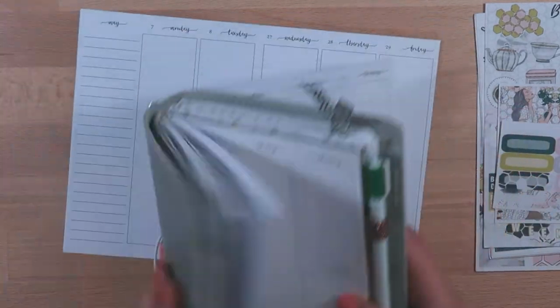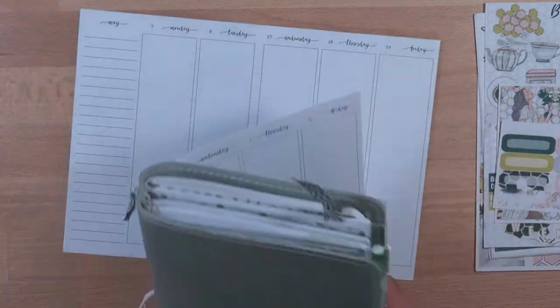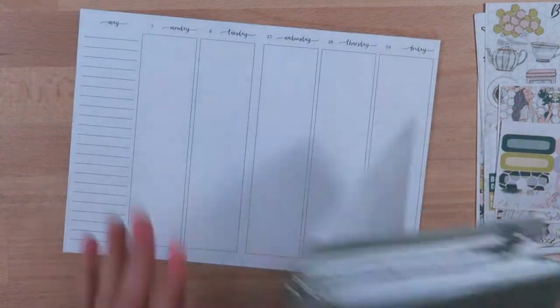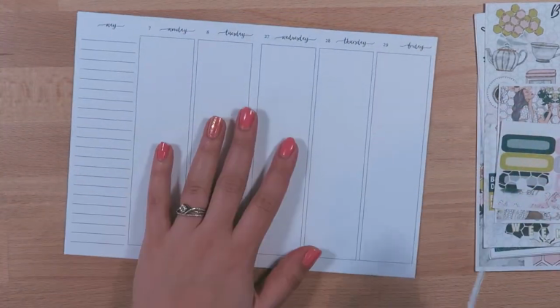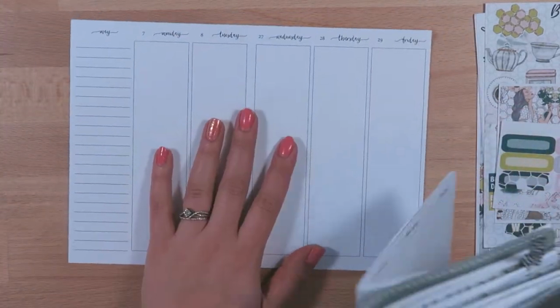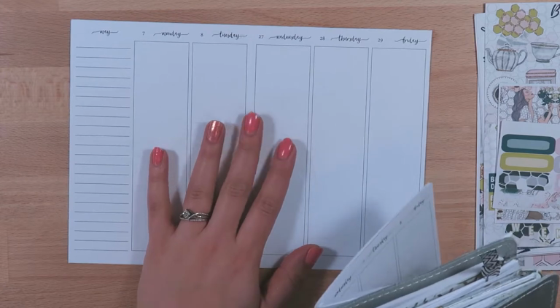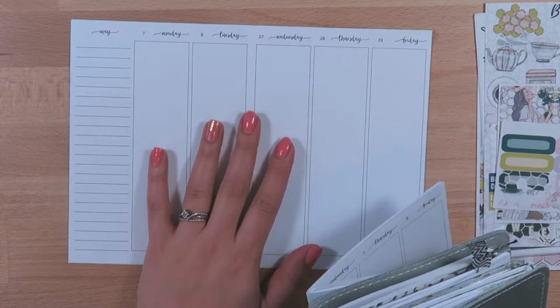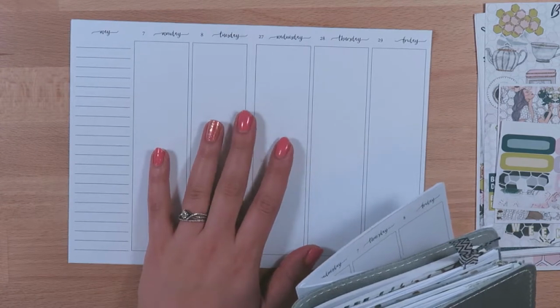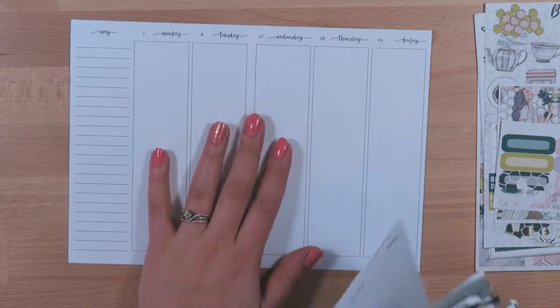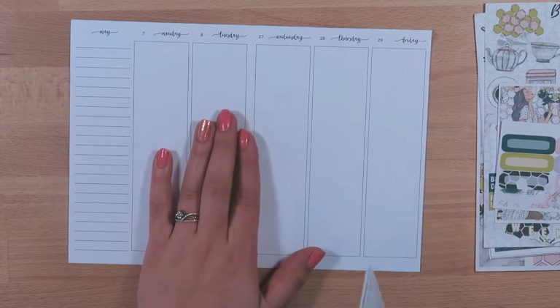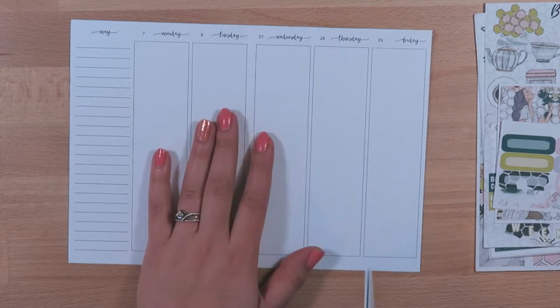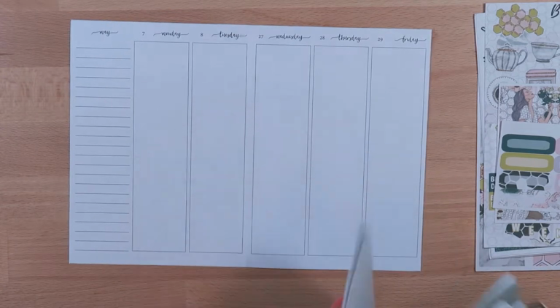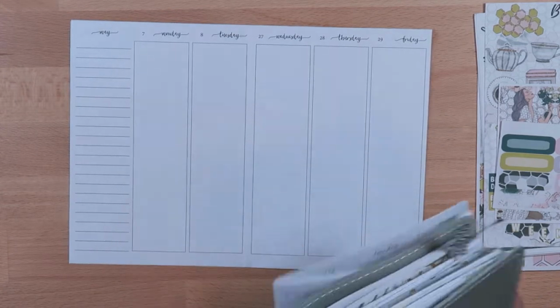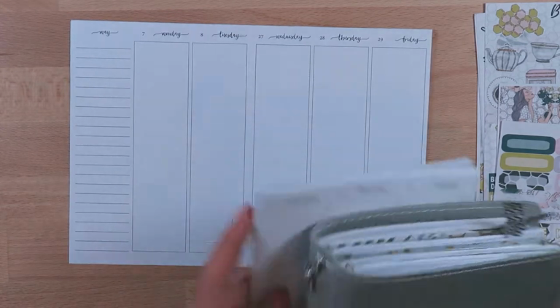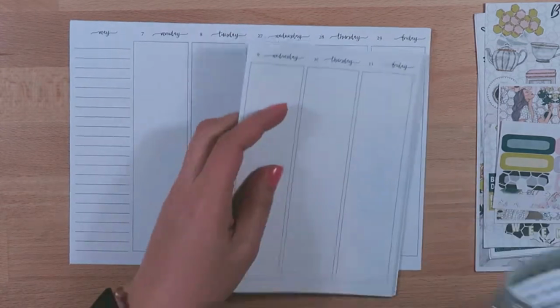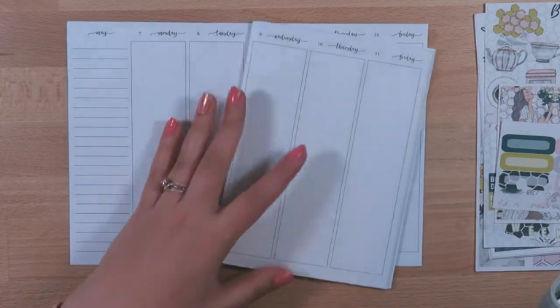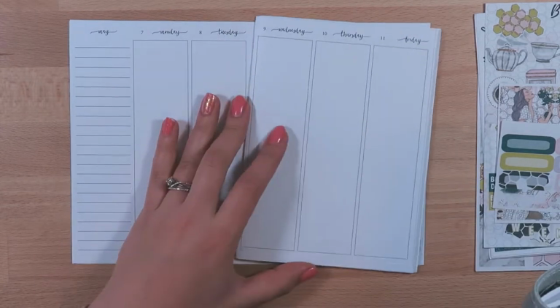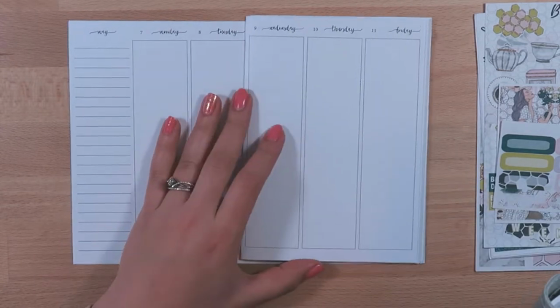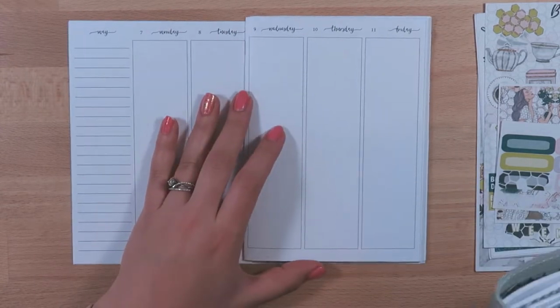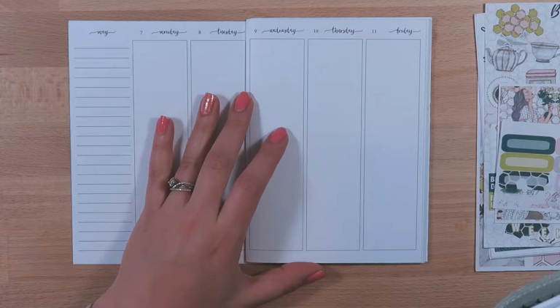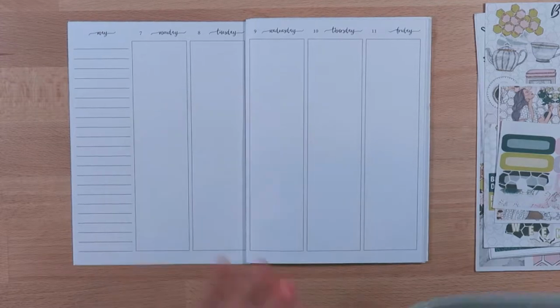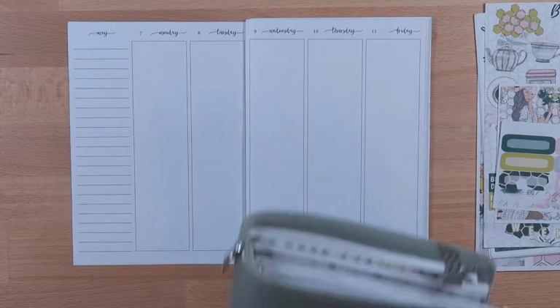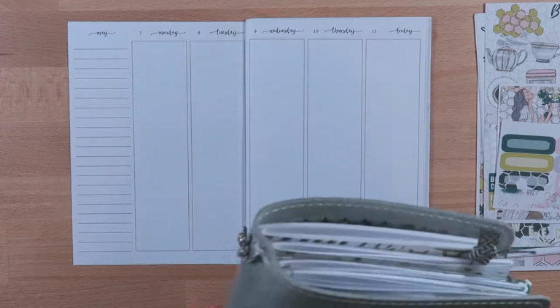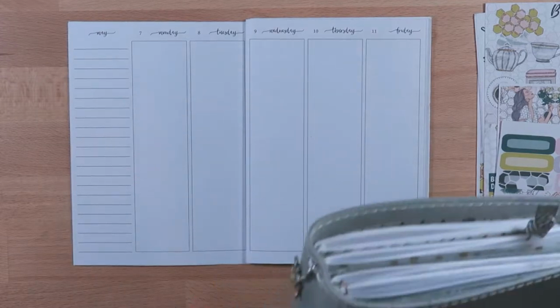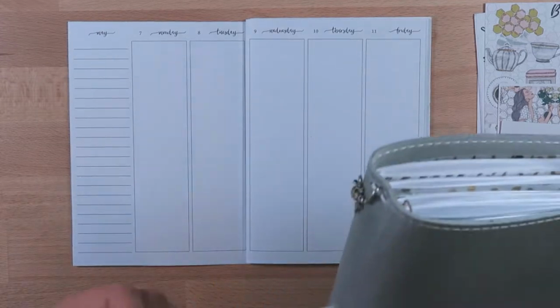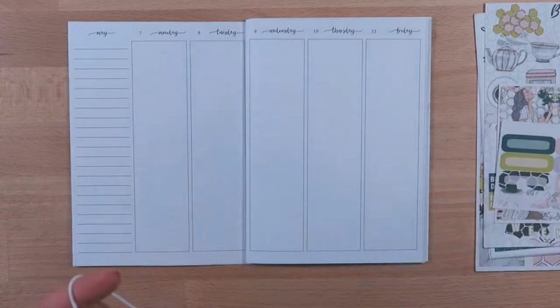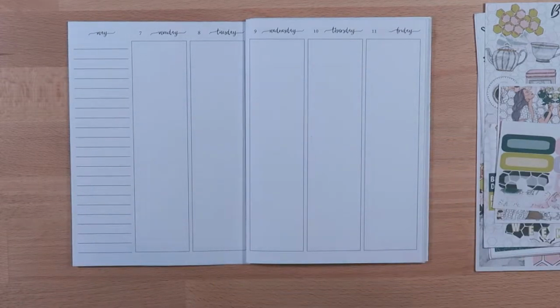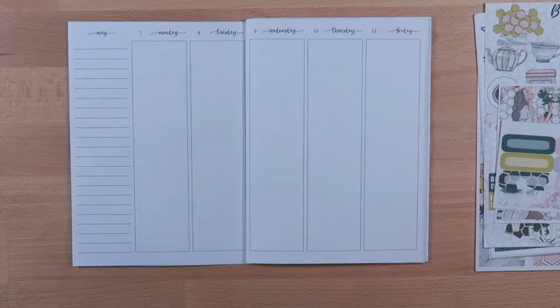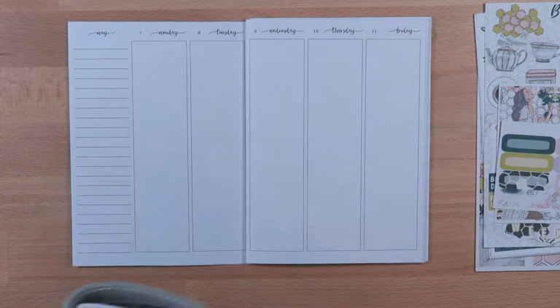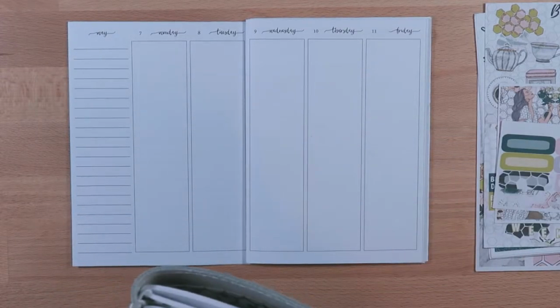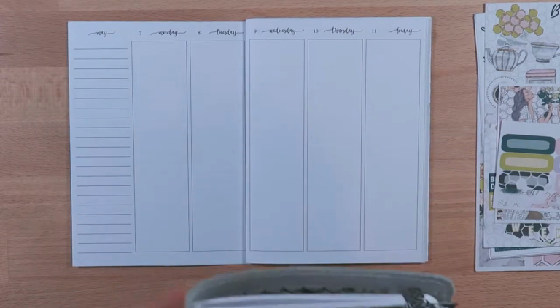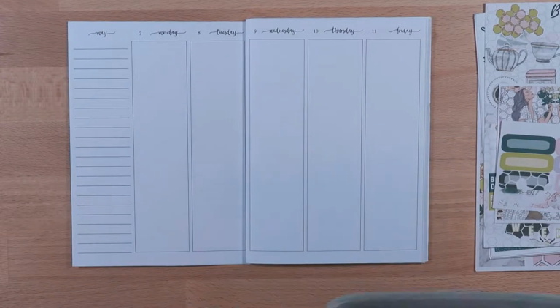This is actually the first week that I get to plan in this one. So that's the week that I'm going to be planning.